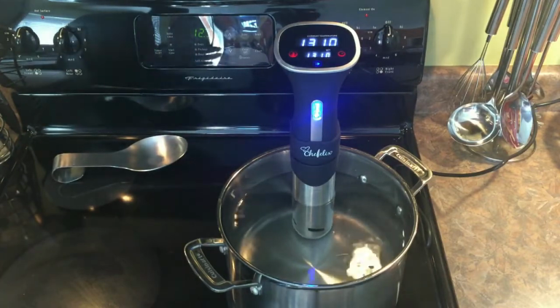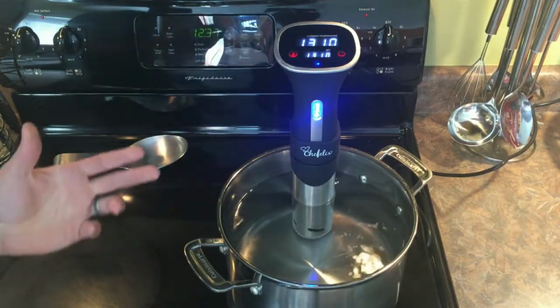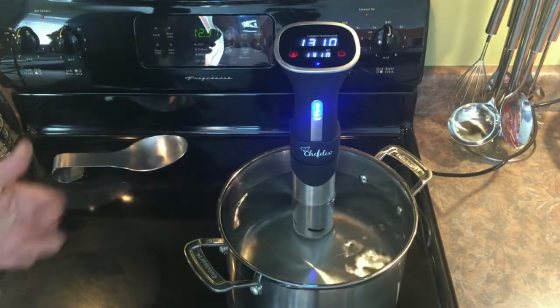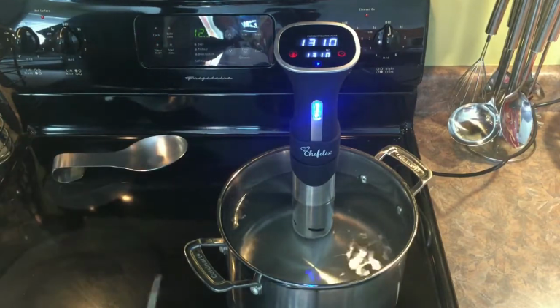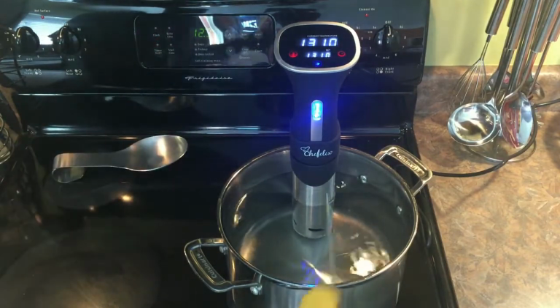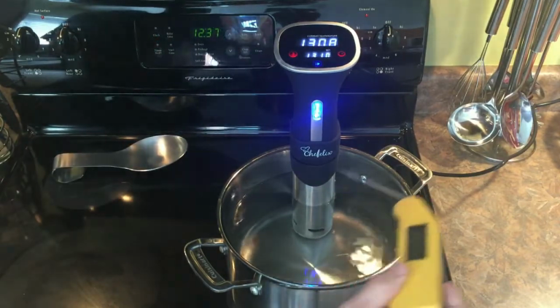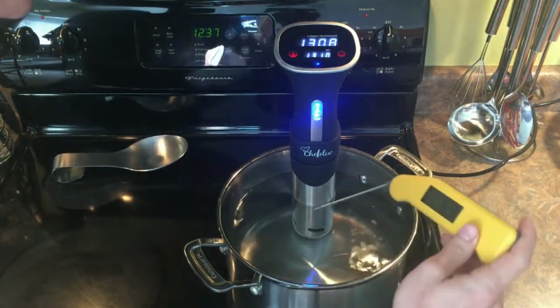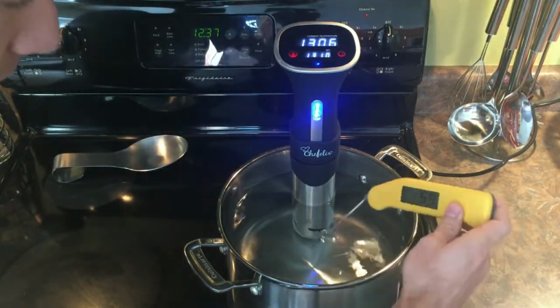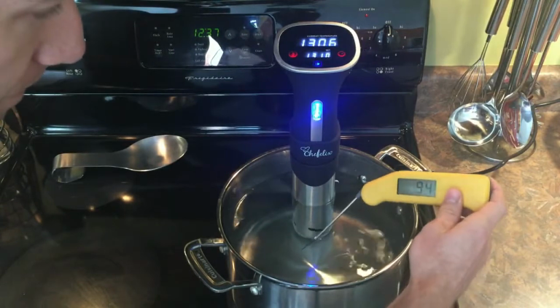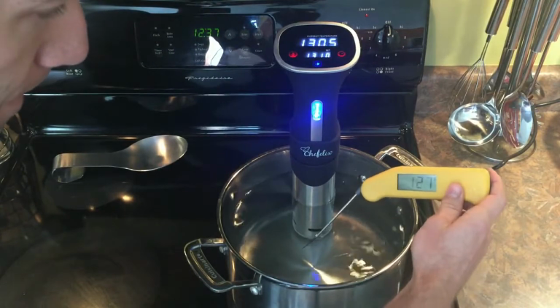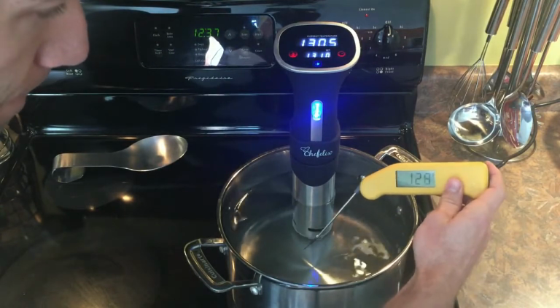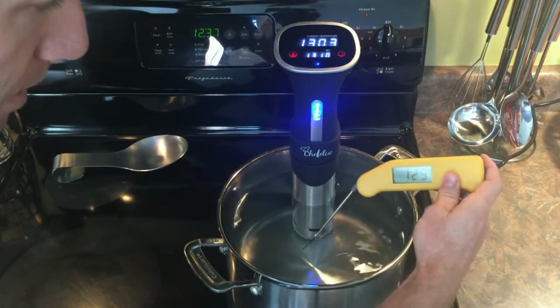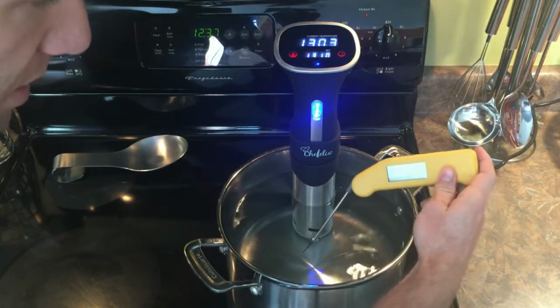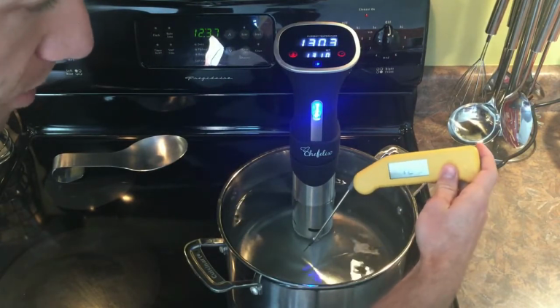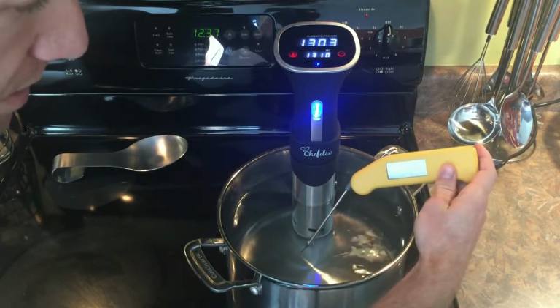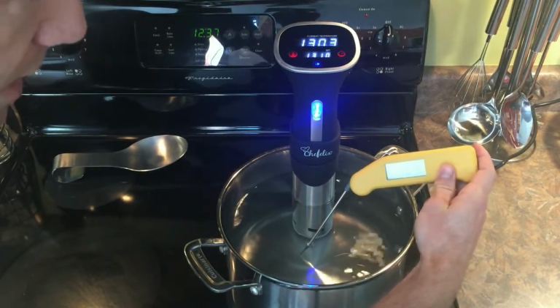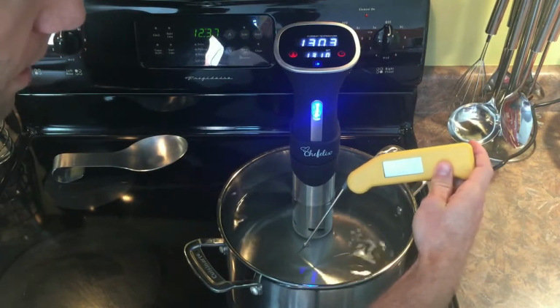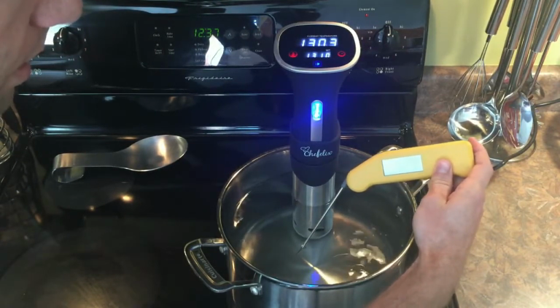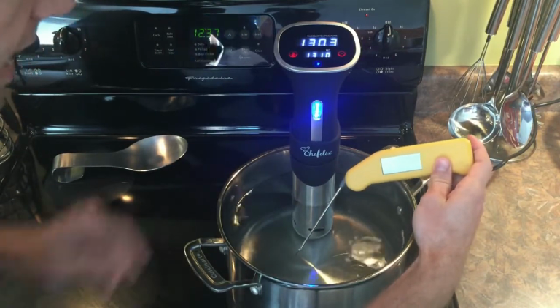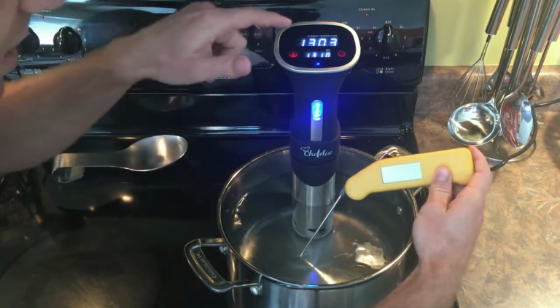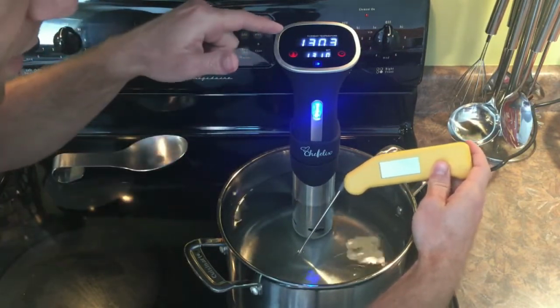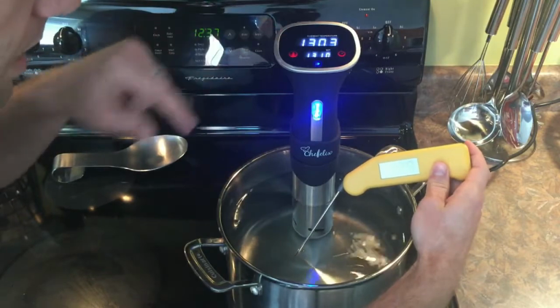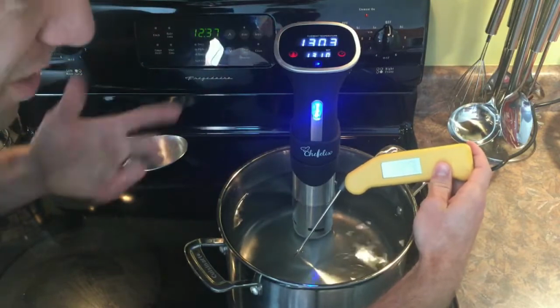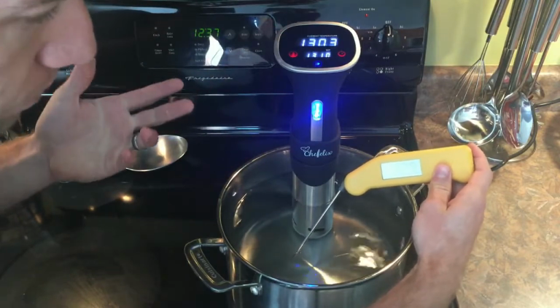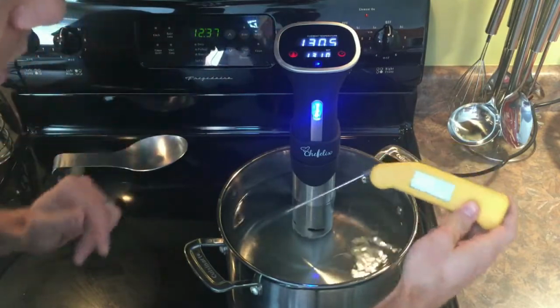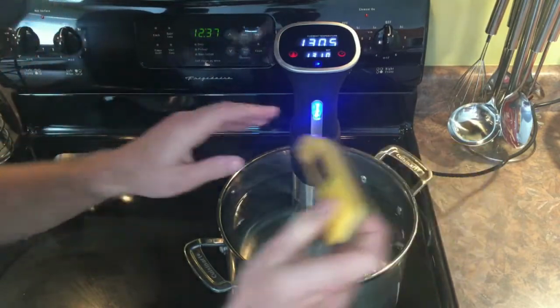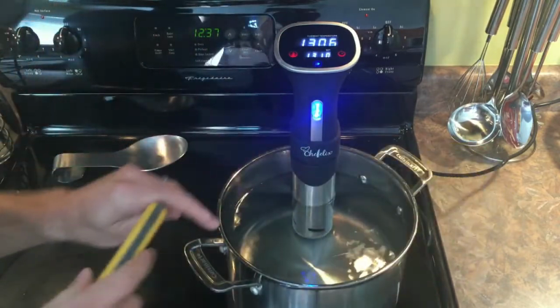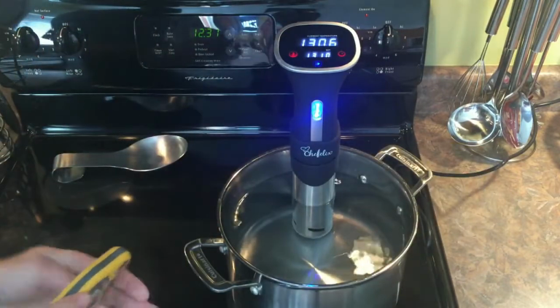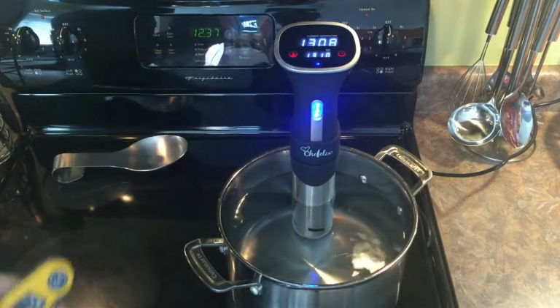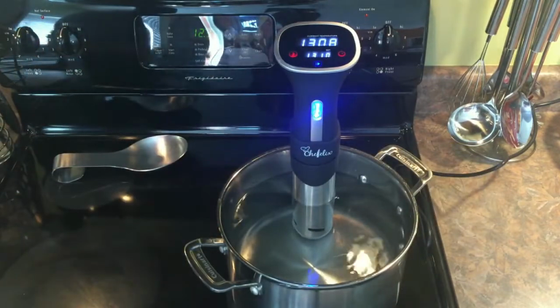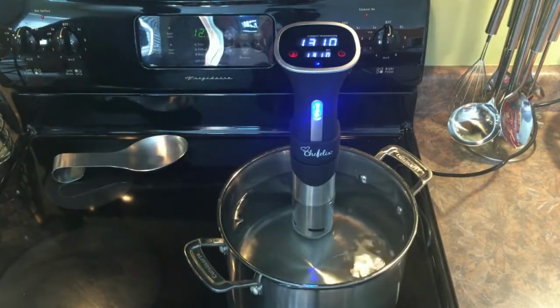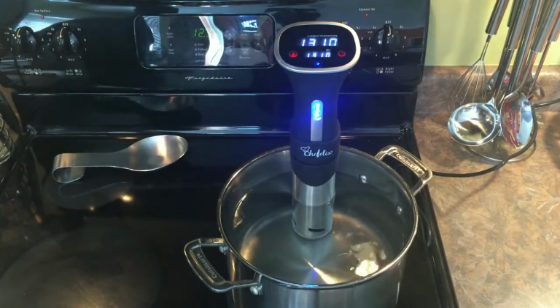This says it's within one degree accurate. I'll check it here — this is a Thermapen, these are great. Actually, it says it's 130.3, so it's within a degree, so that's good.